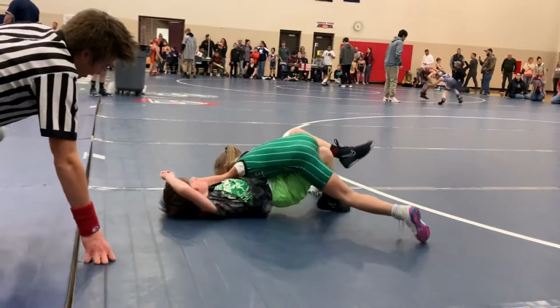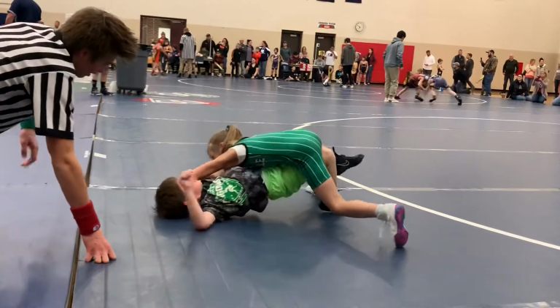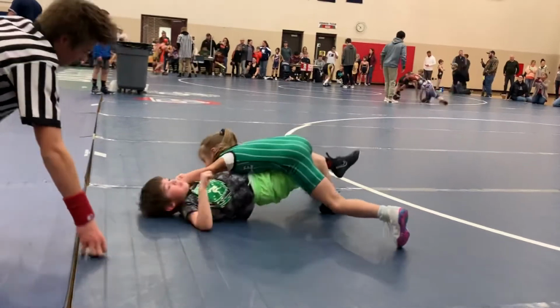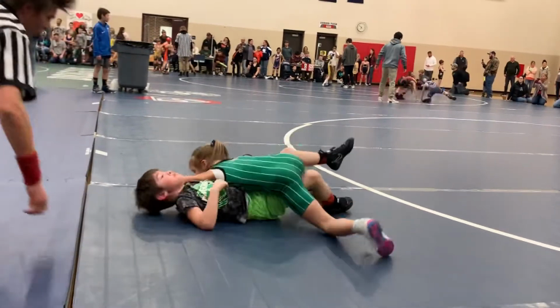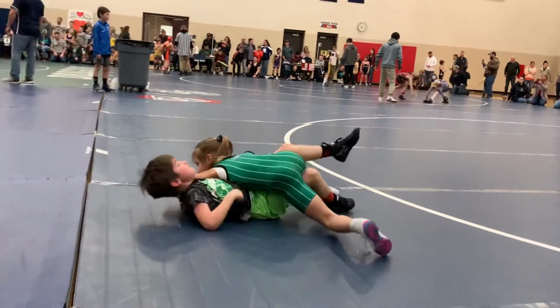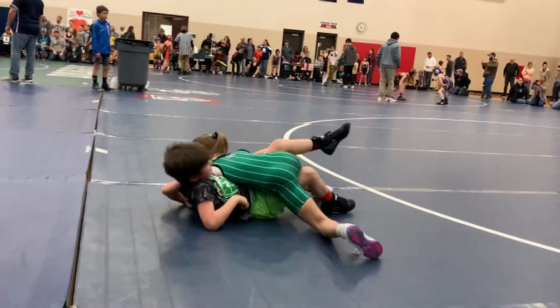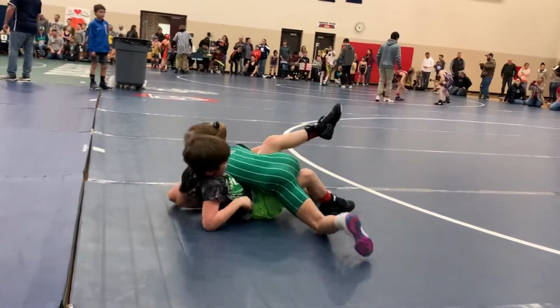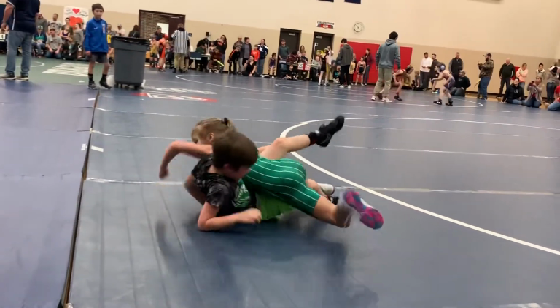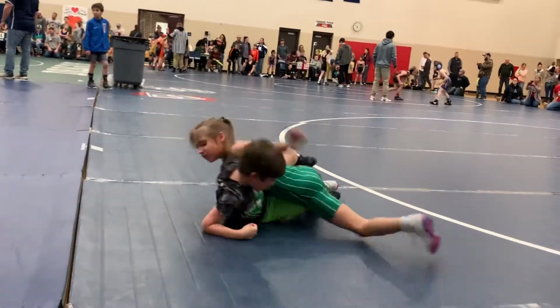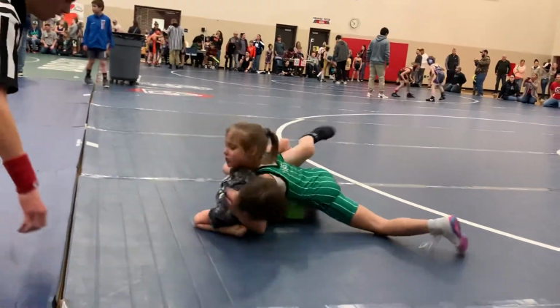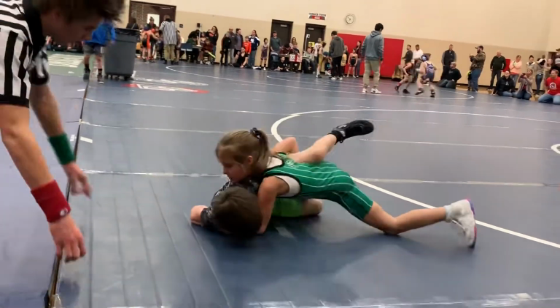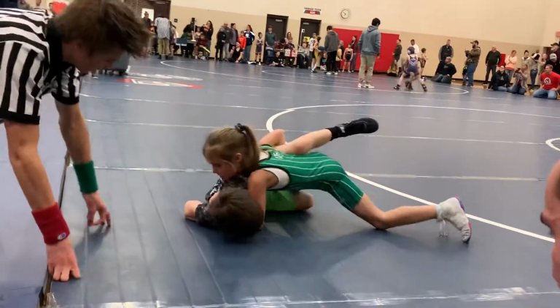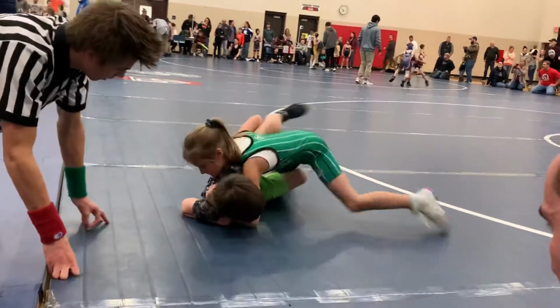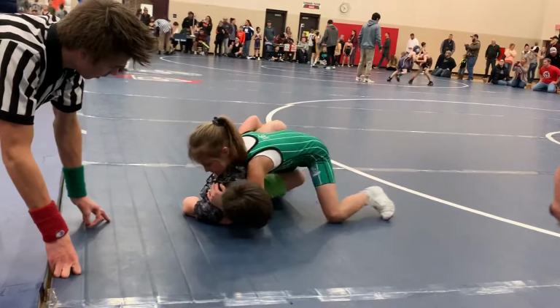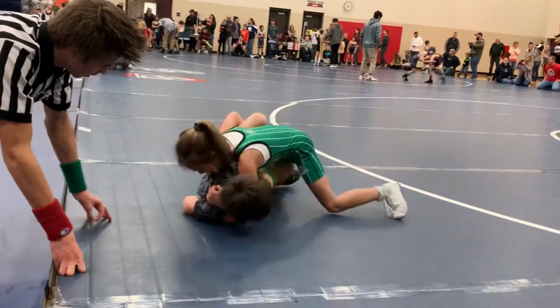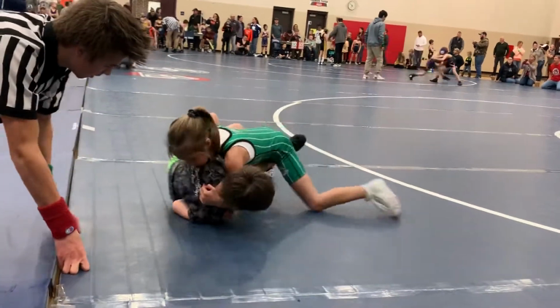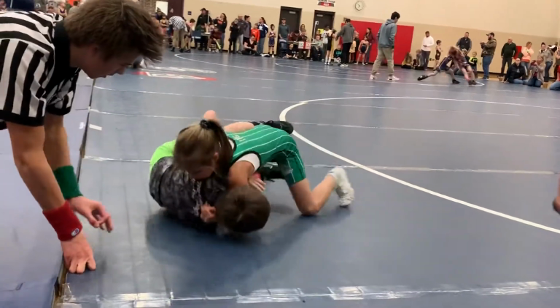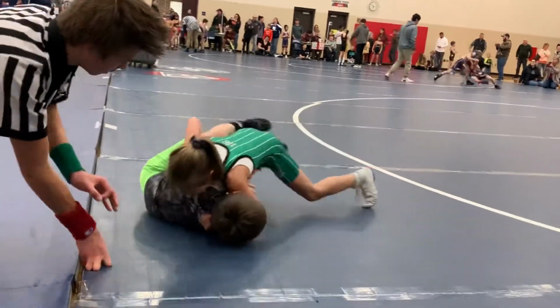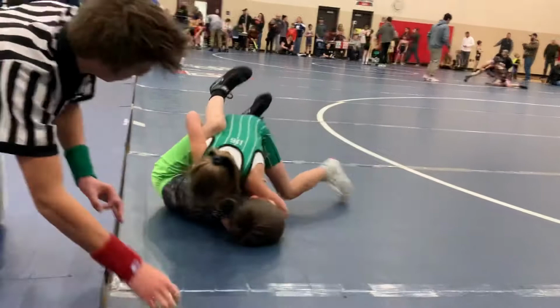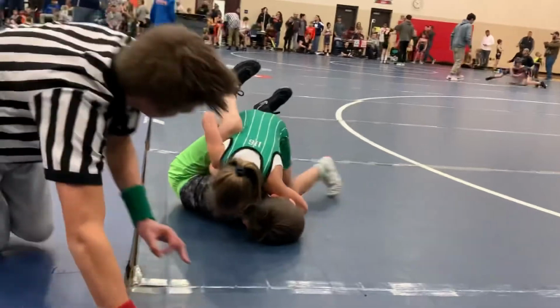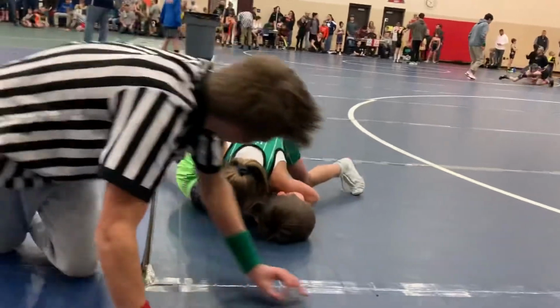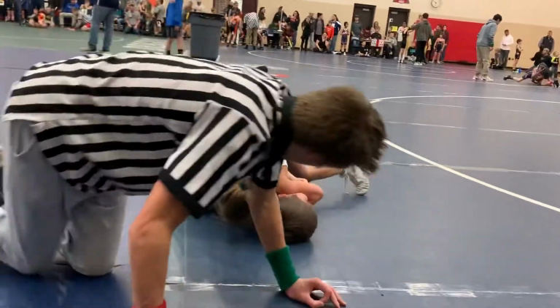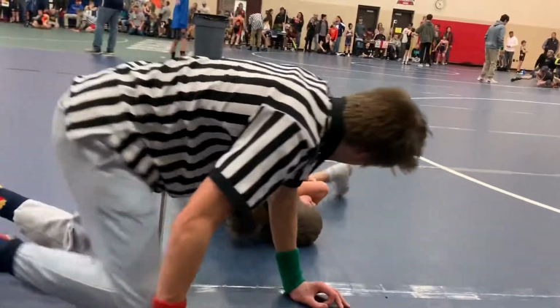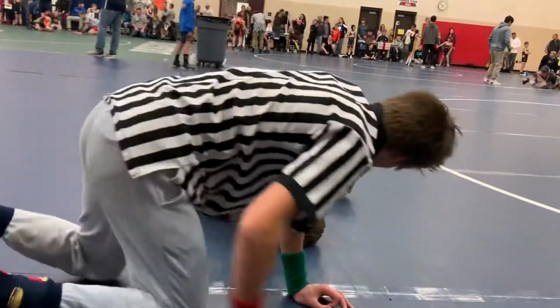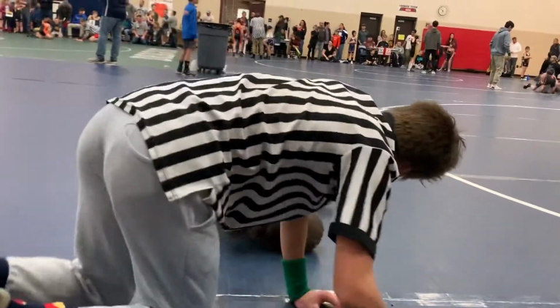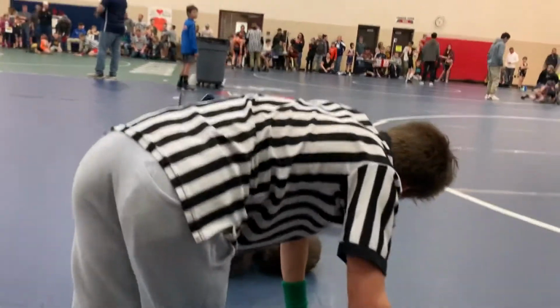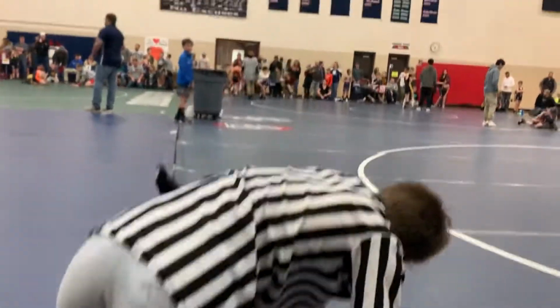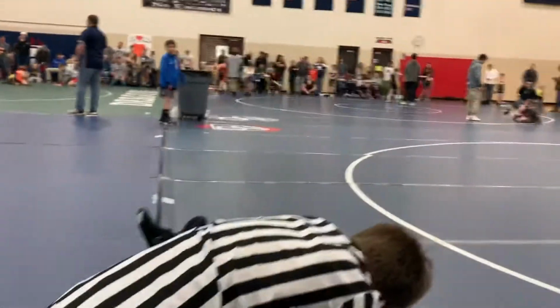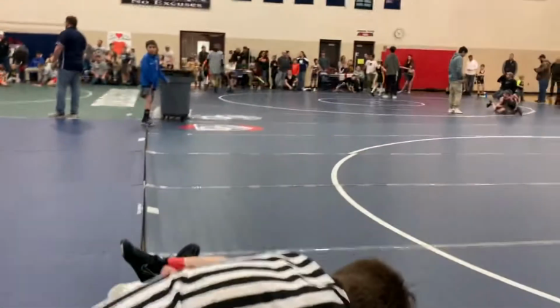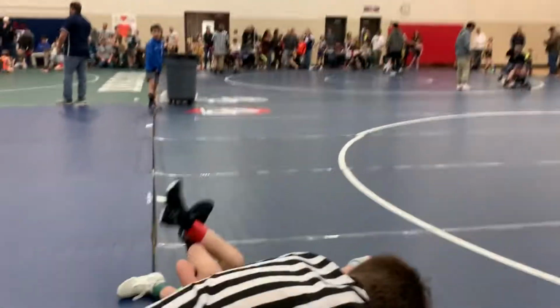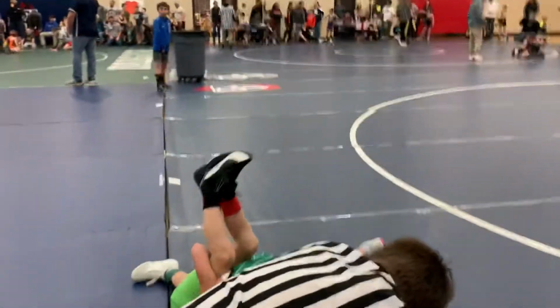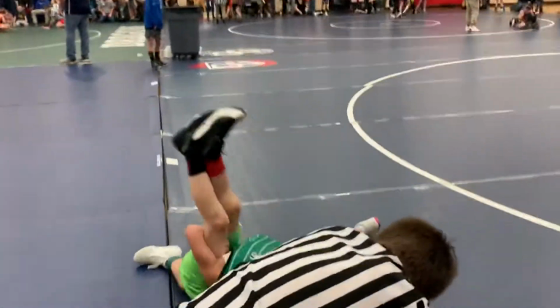Just try to get your leg free if you can. Get your leg free. Yes. Keep your leg in there now. Lift his leg just like that. Get it.